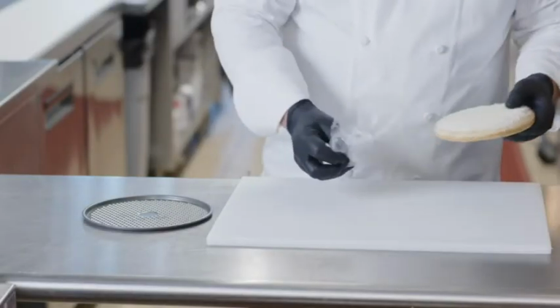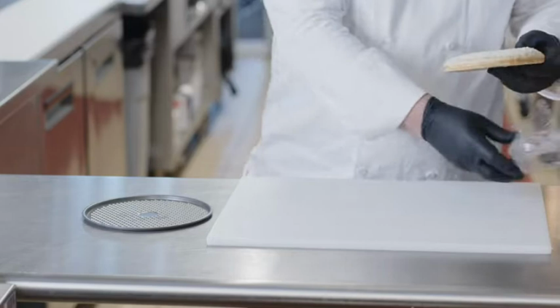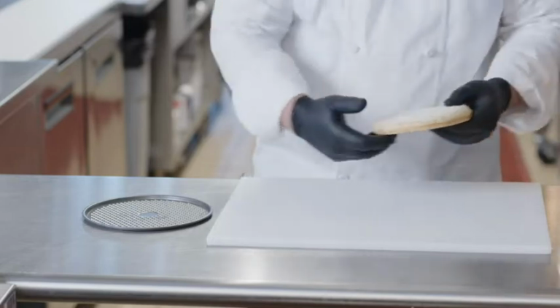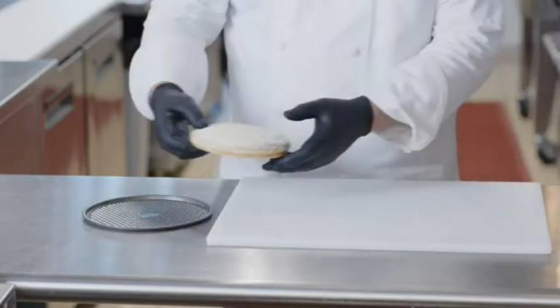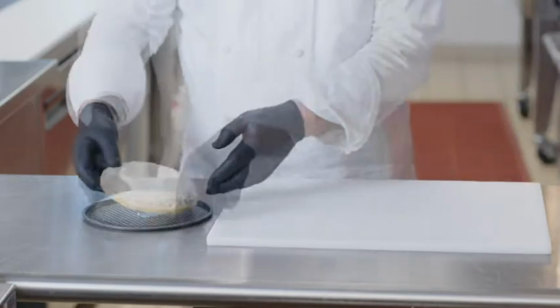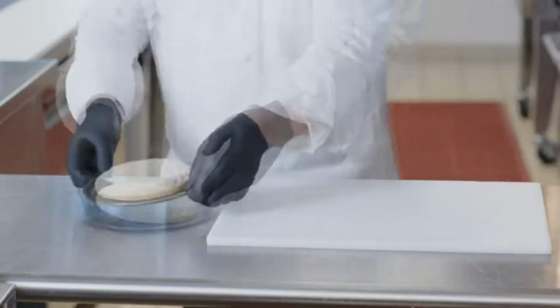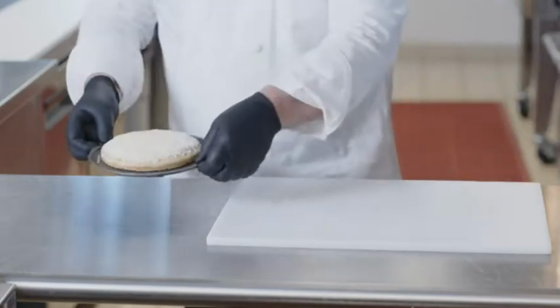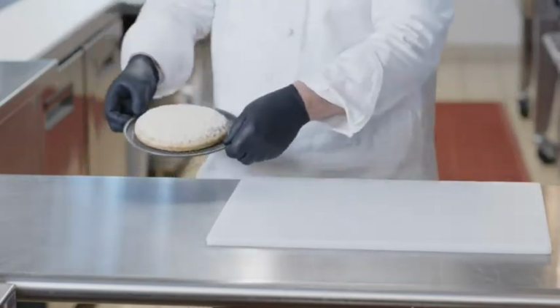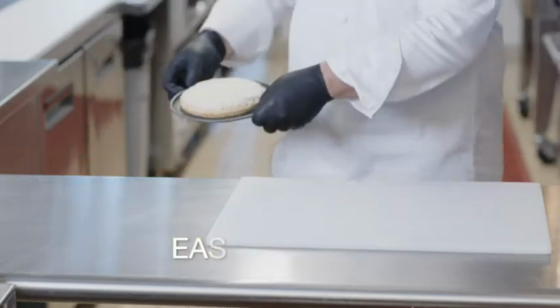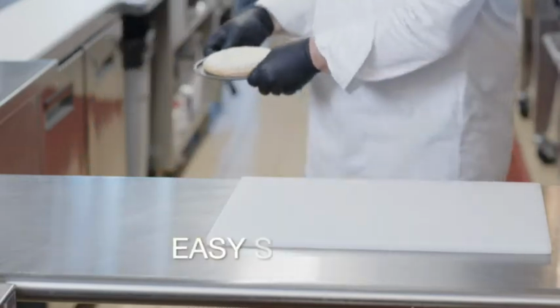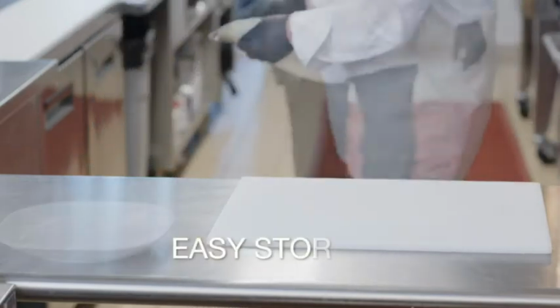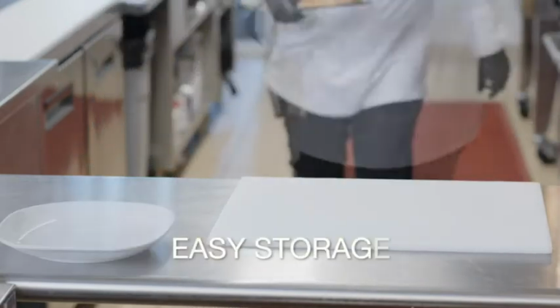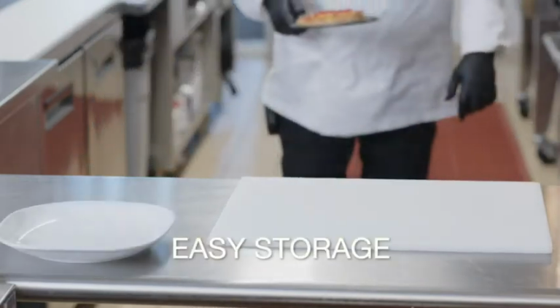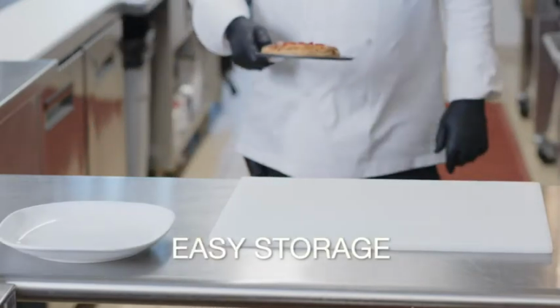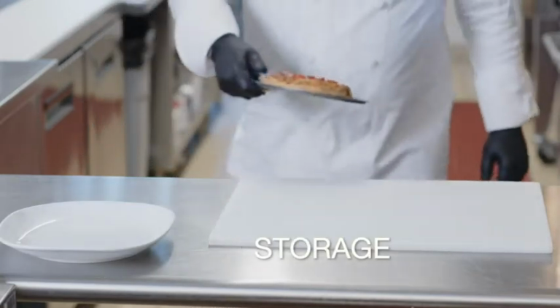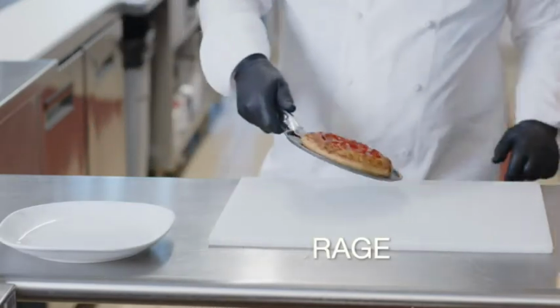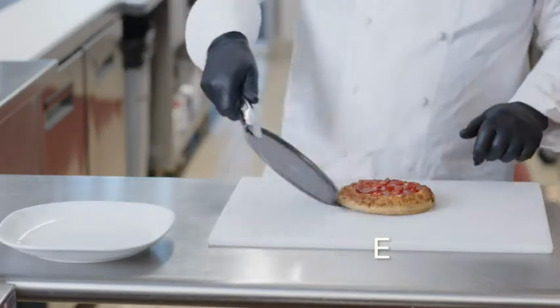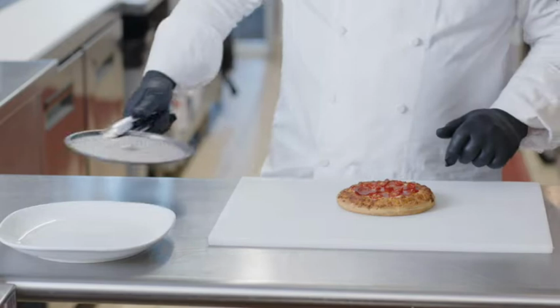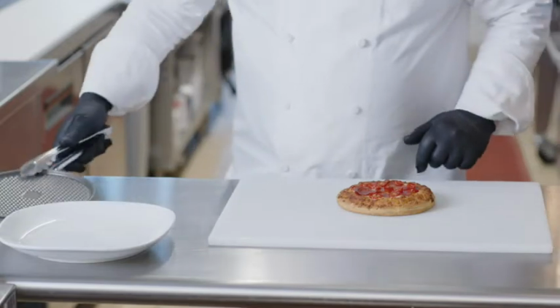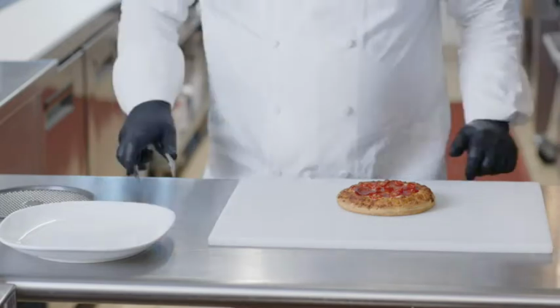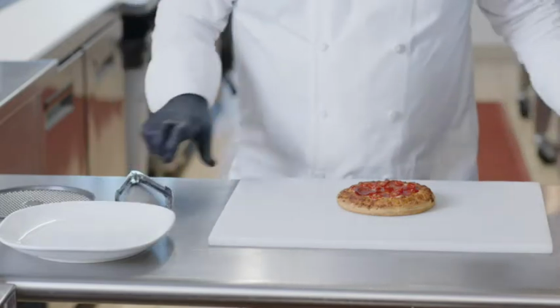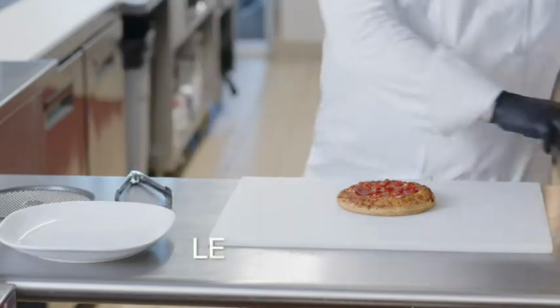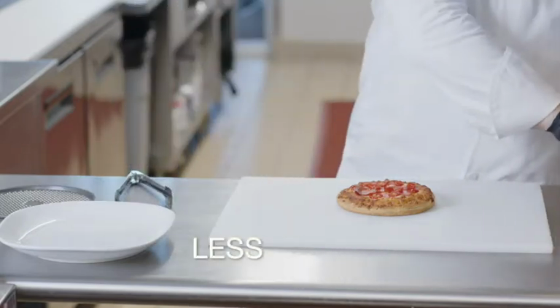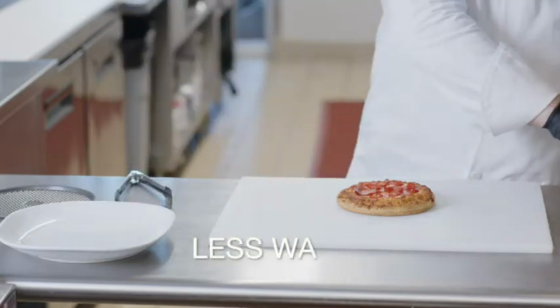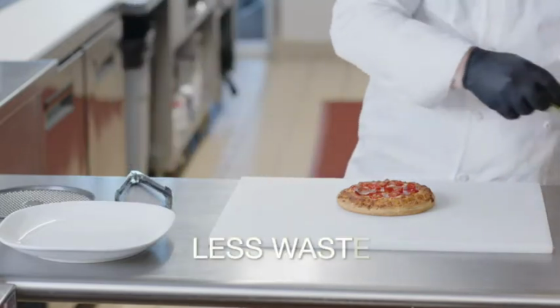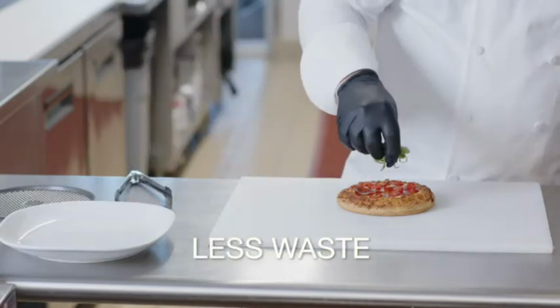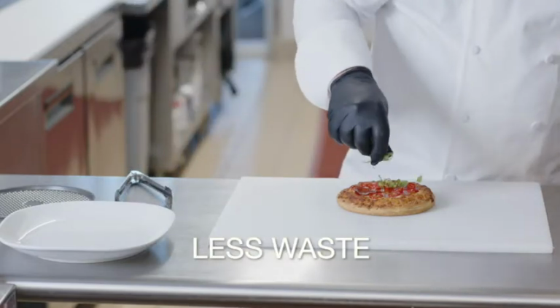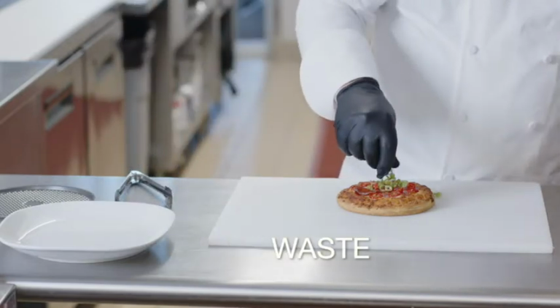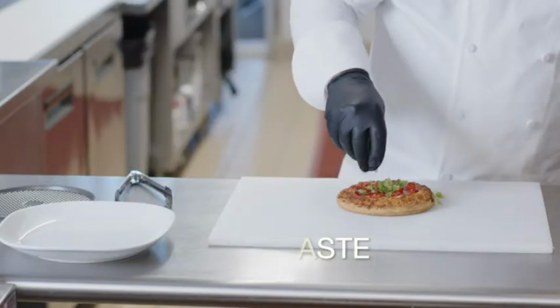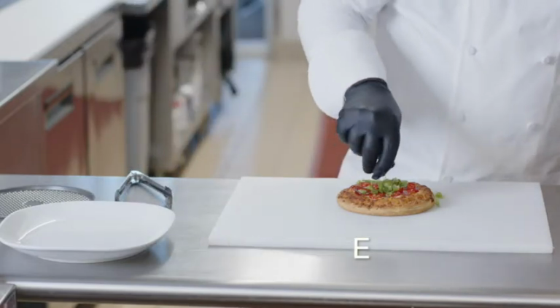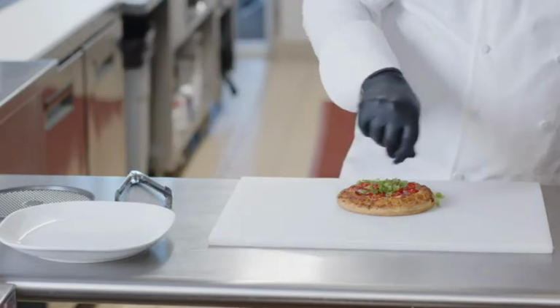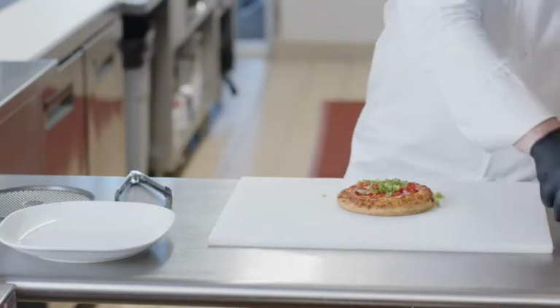This is a traditional six-inch pizza, frozen, which means easy long-term storage. That's going to be less waste, lower food cost. Only use what you need when you need it.